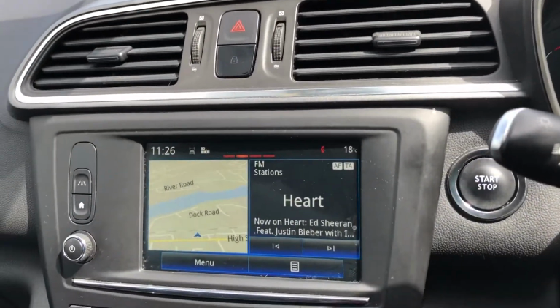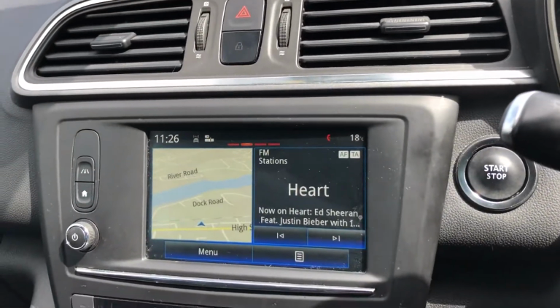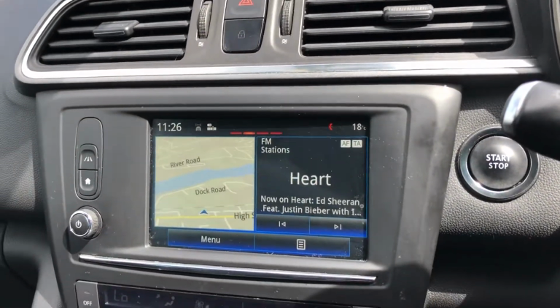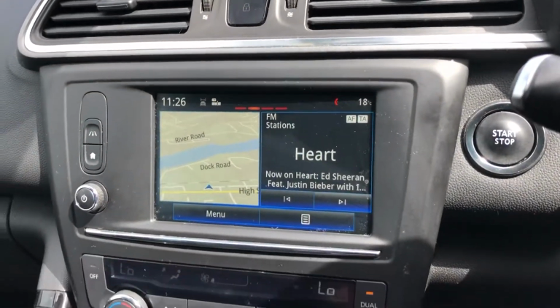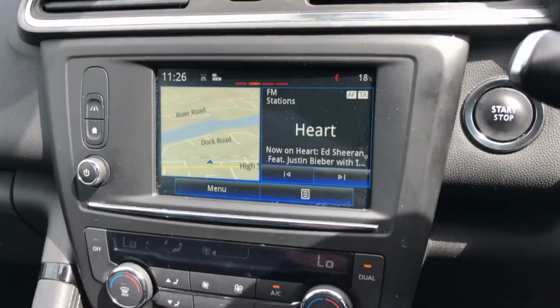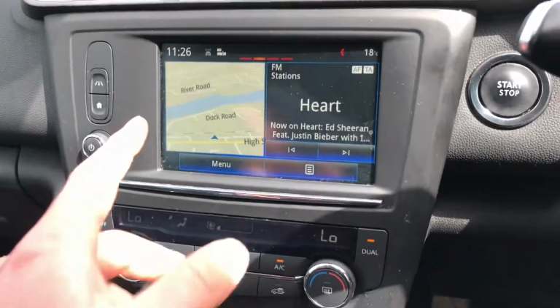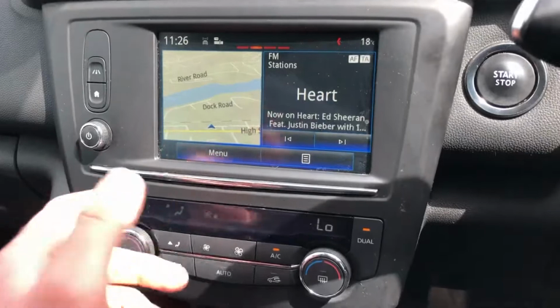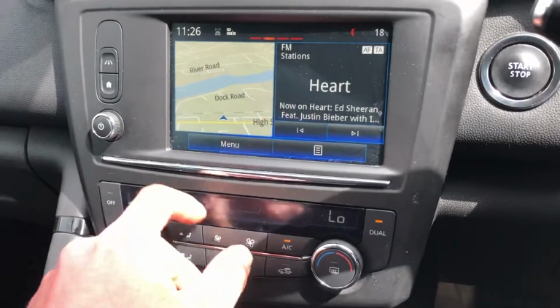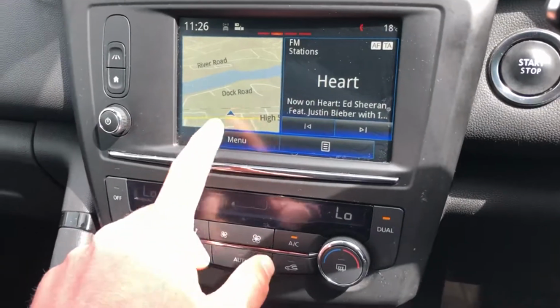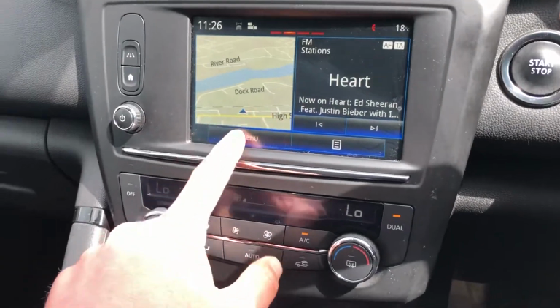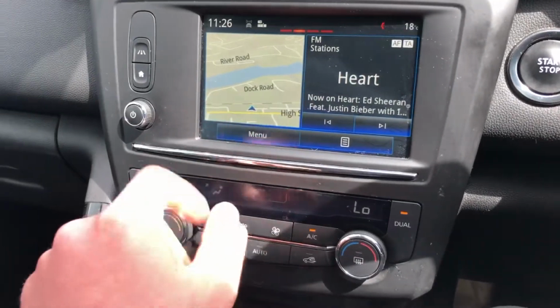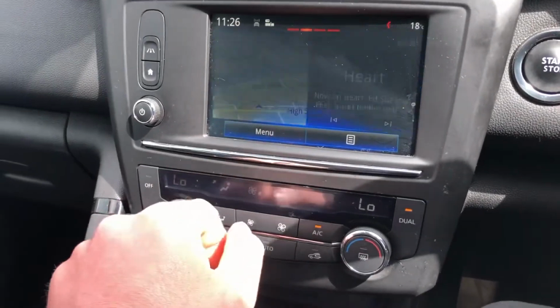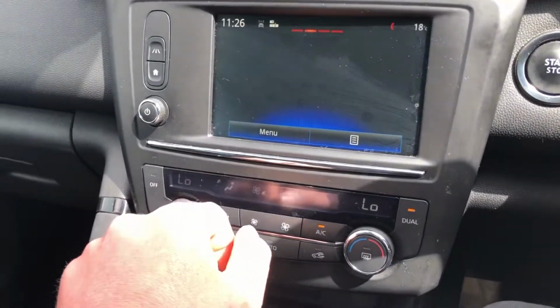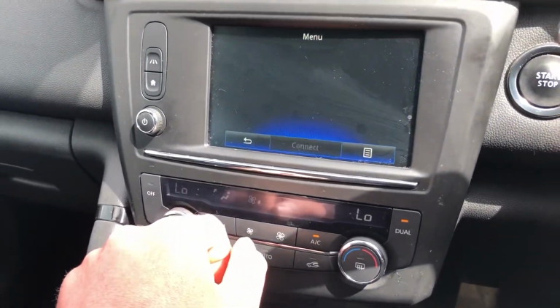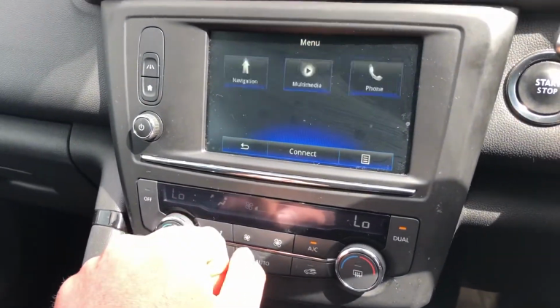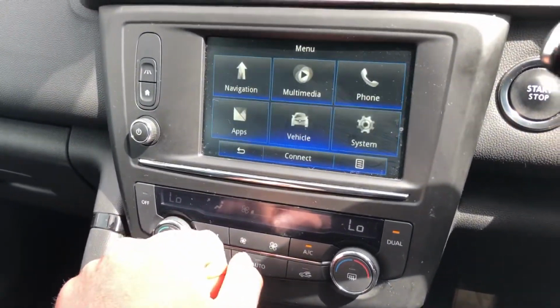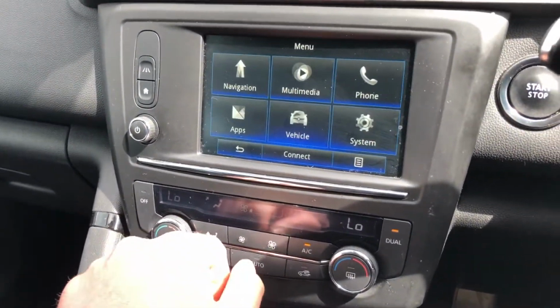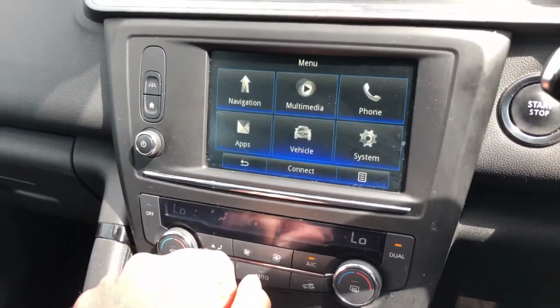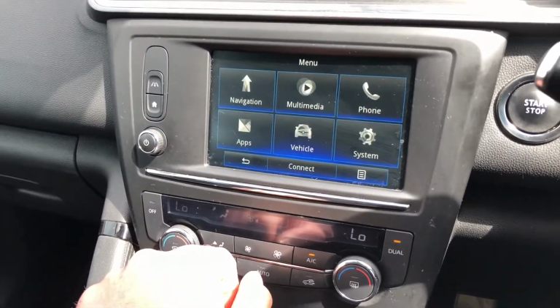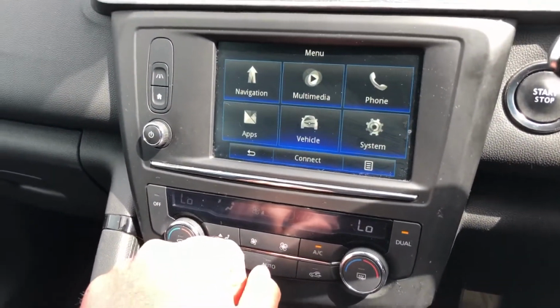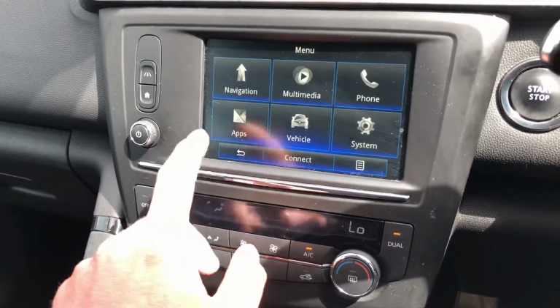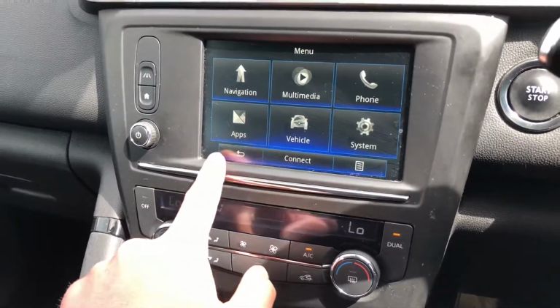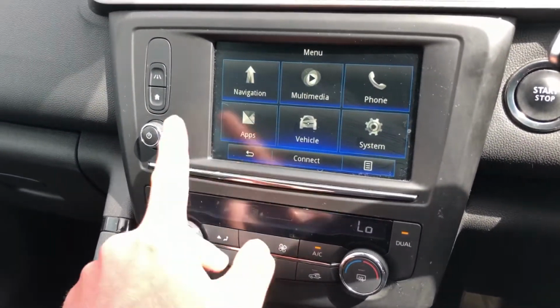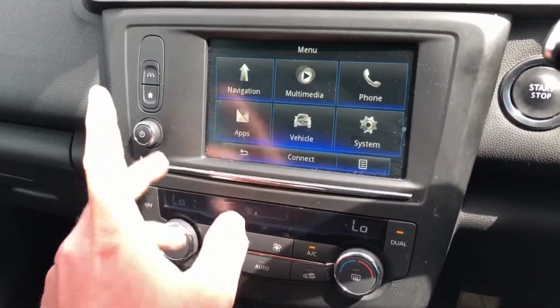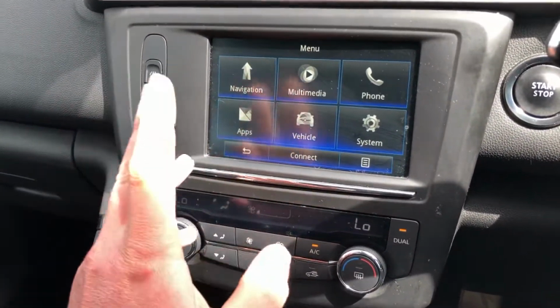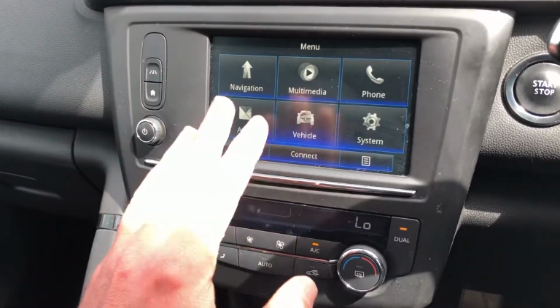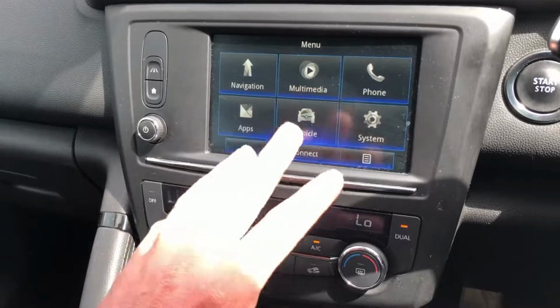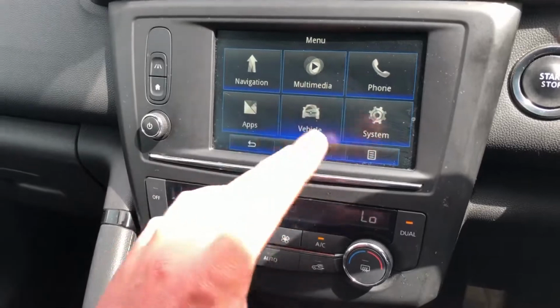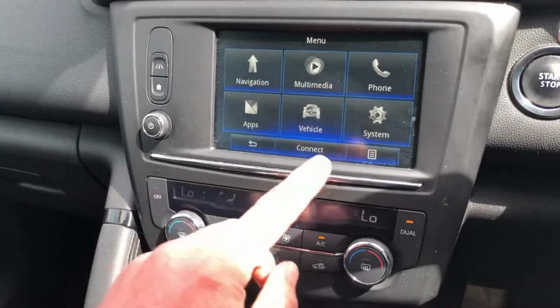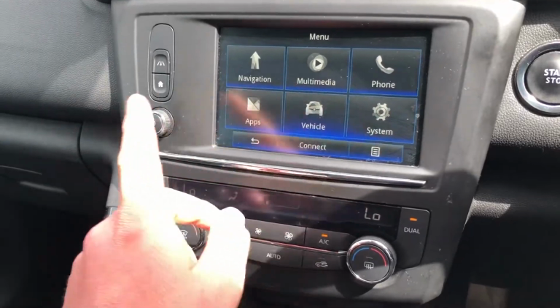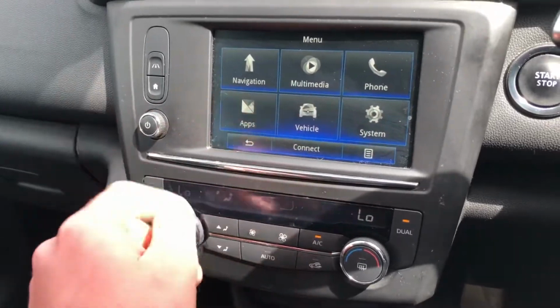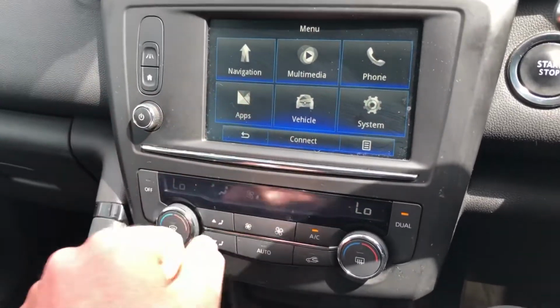Touch screen, satellite navigation, Bluetooth. Plenty of features on there — multimedia, apps, vehicle, system, phone, and nav.